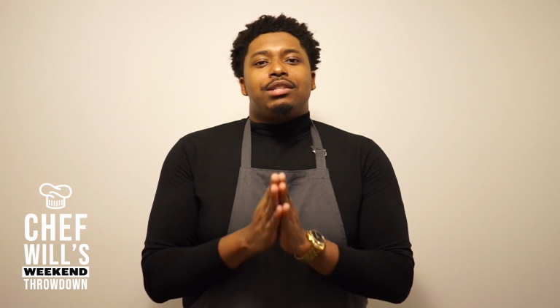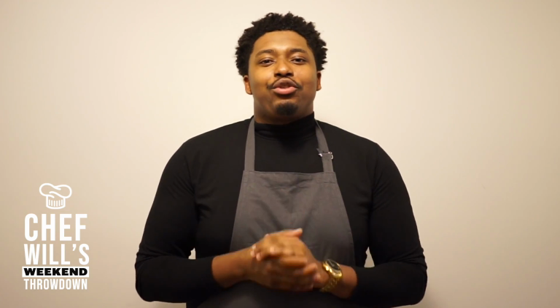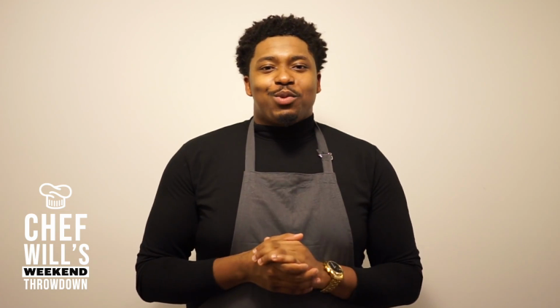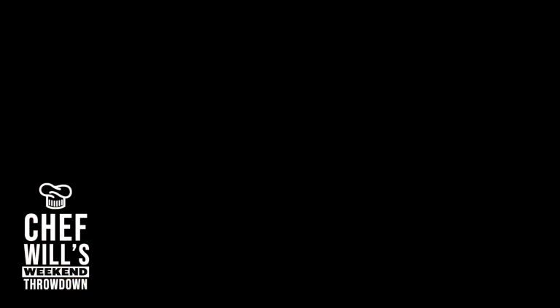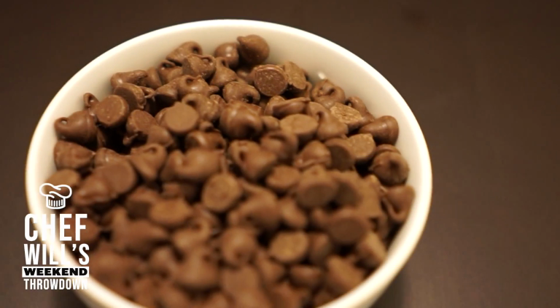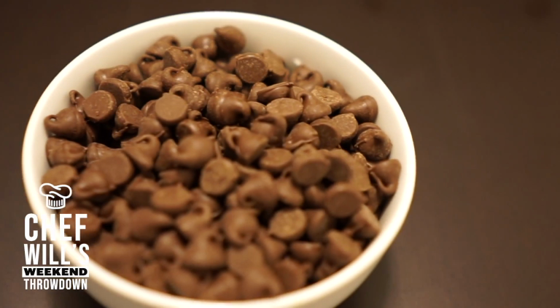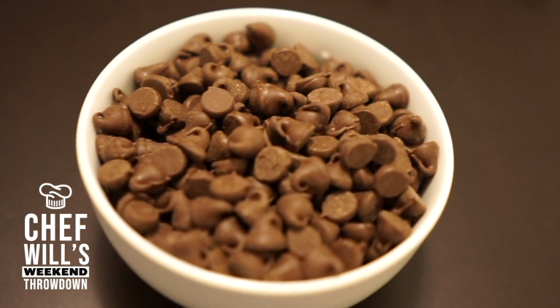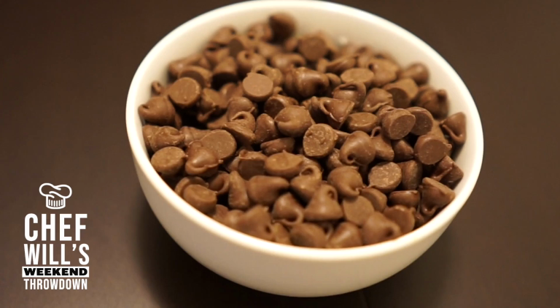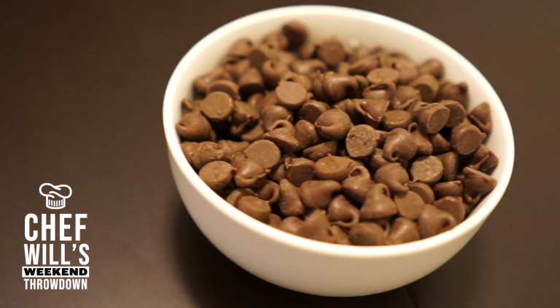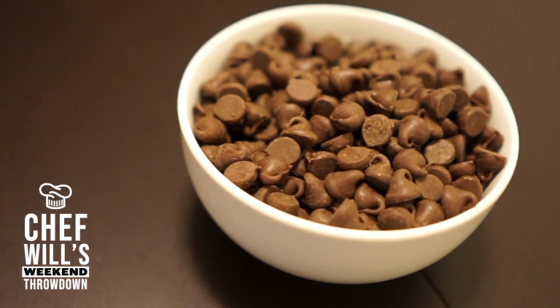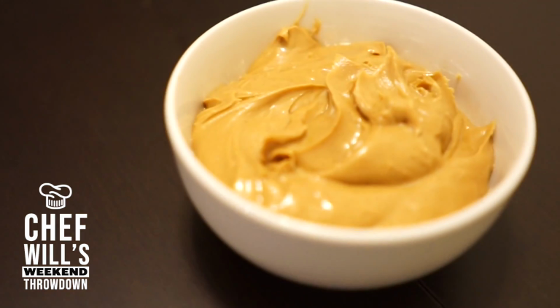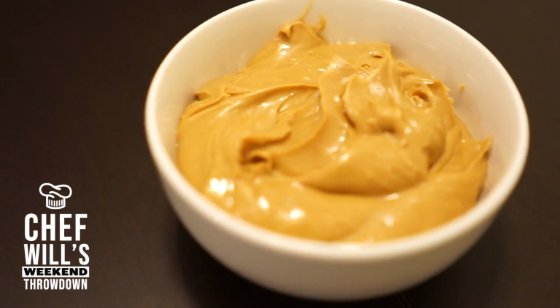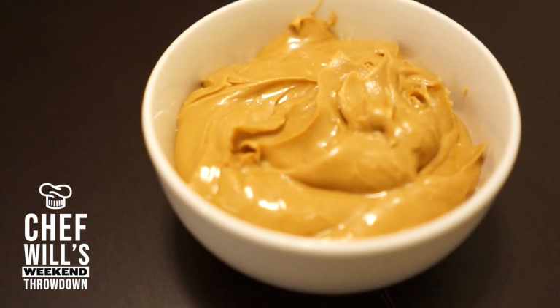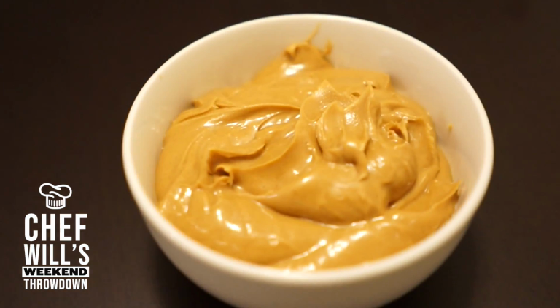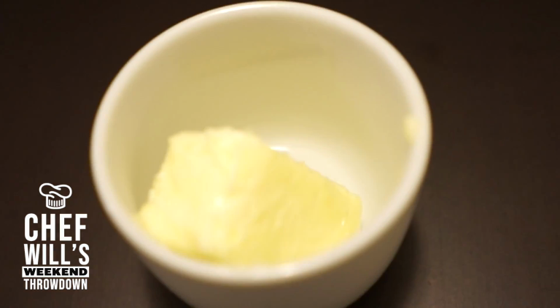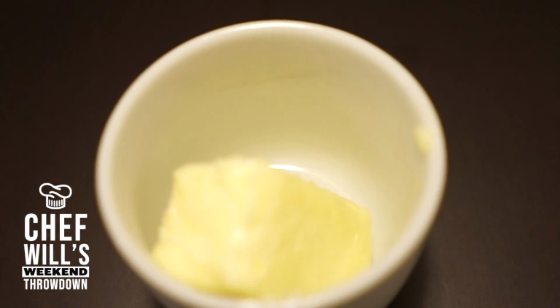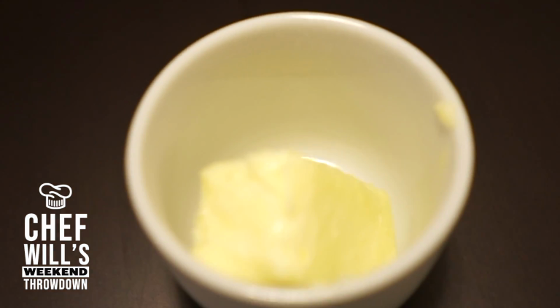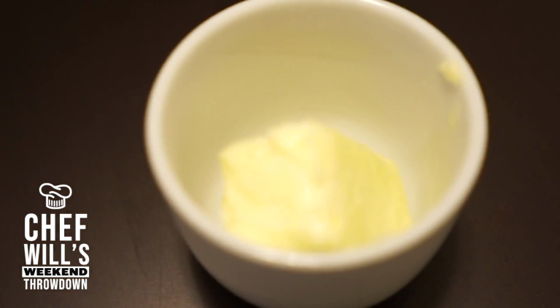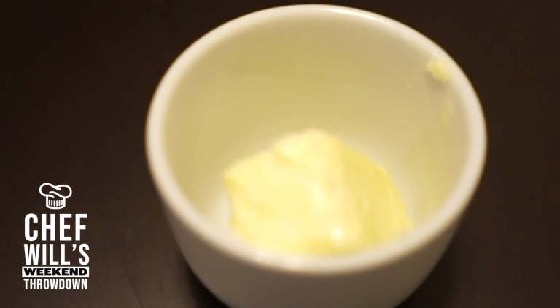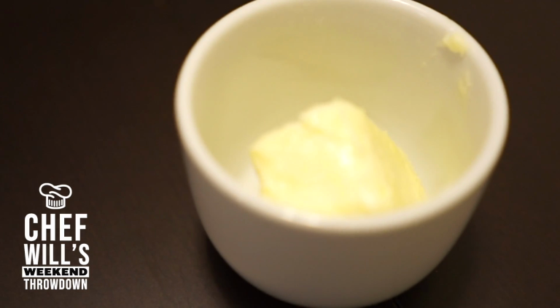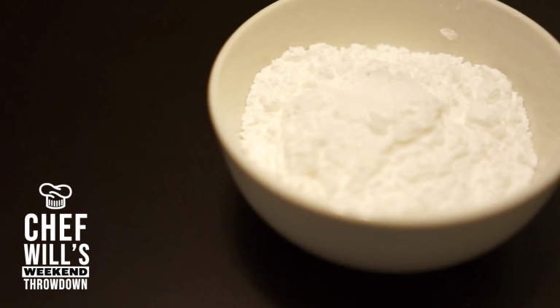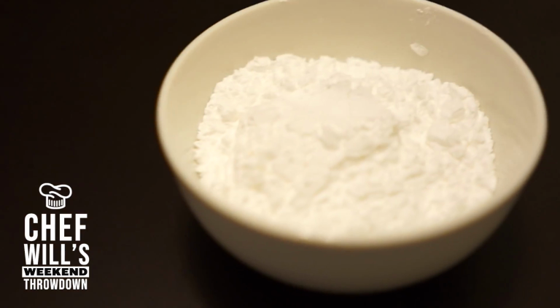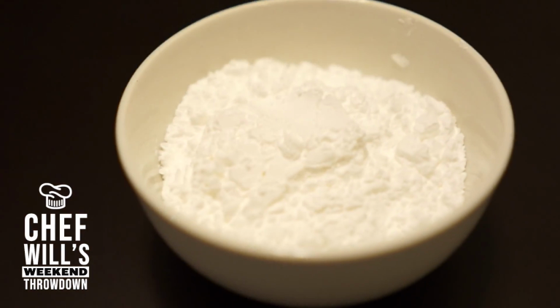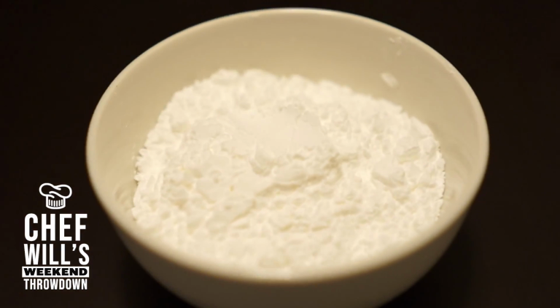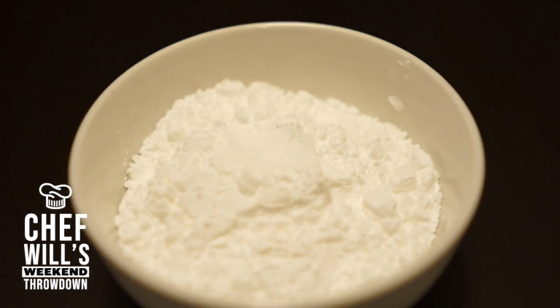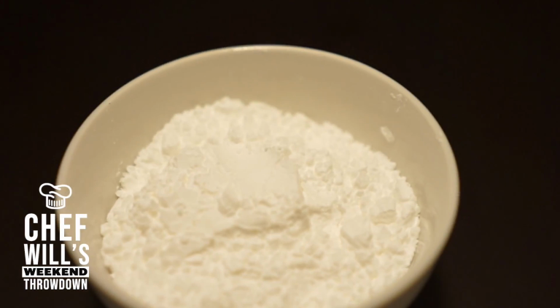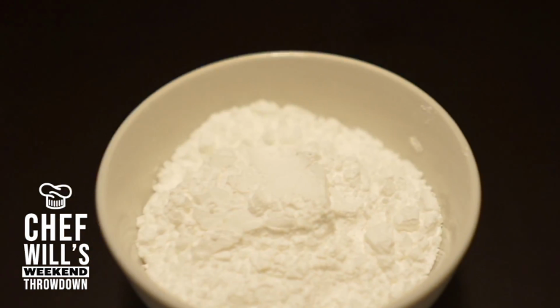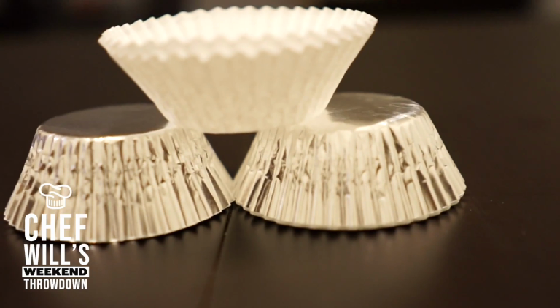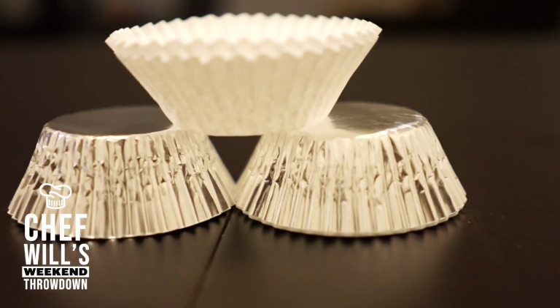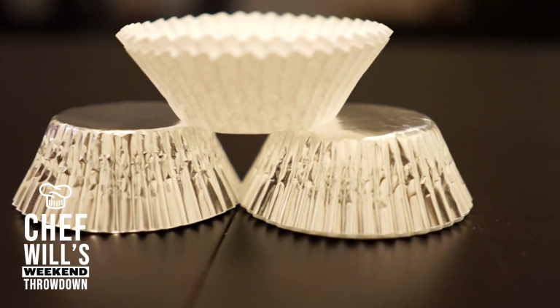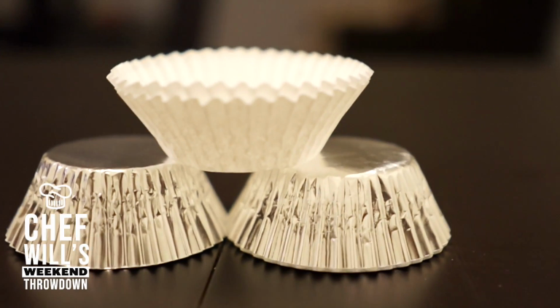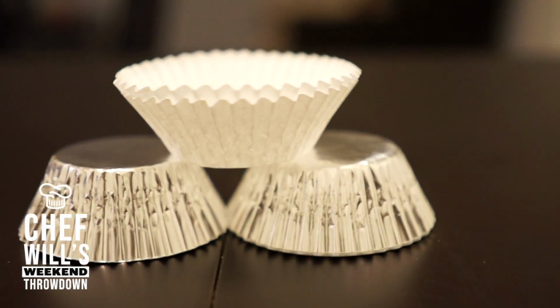Today's ingredients will be semi-sweet chocolate chips, some room temperature peanut butter, some unsalted butter, powdered sugar, and cupcake liners. Let's get cooking.